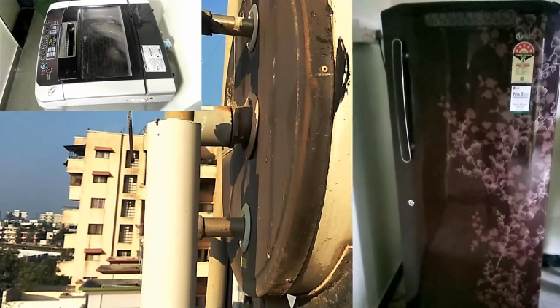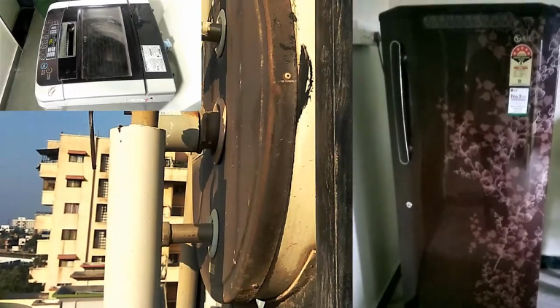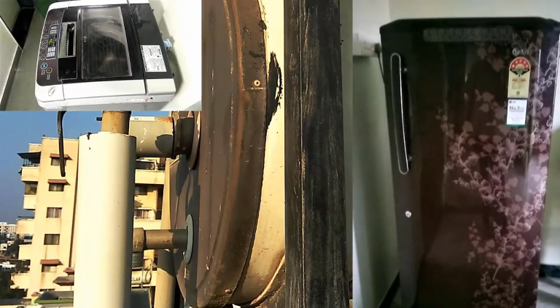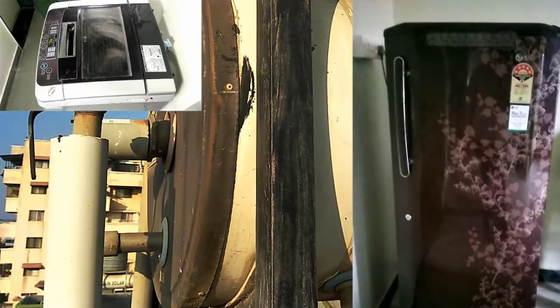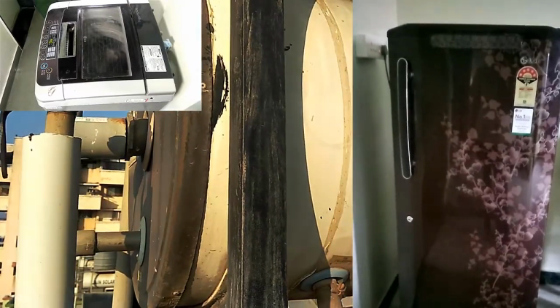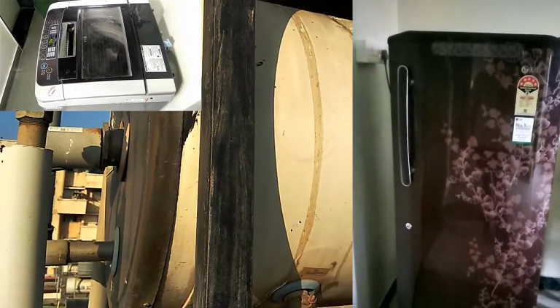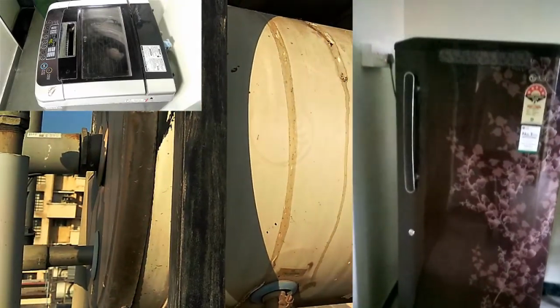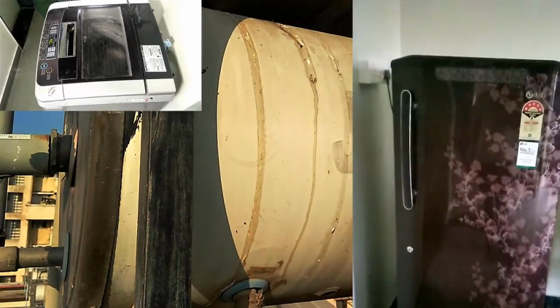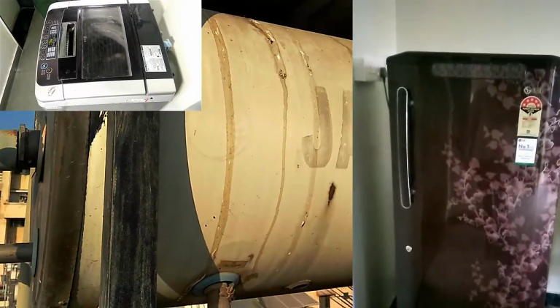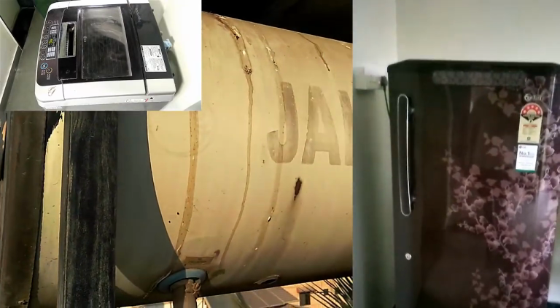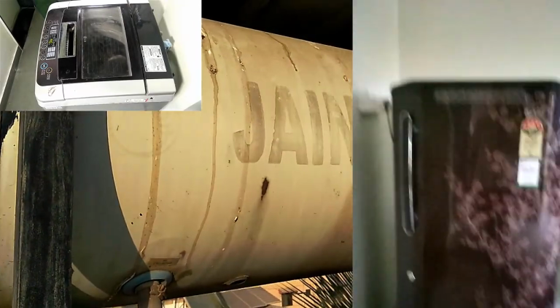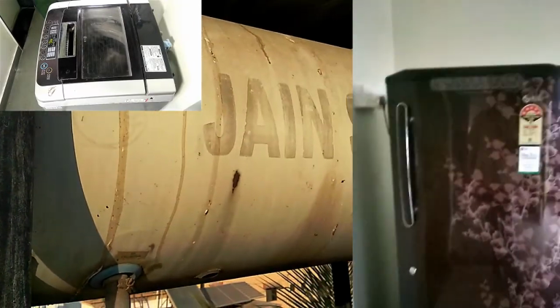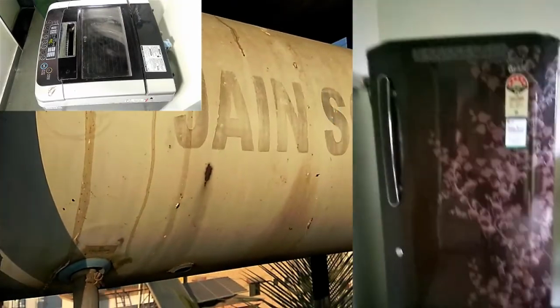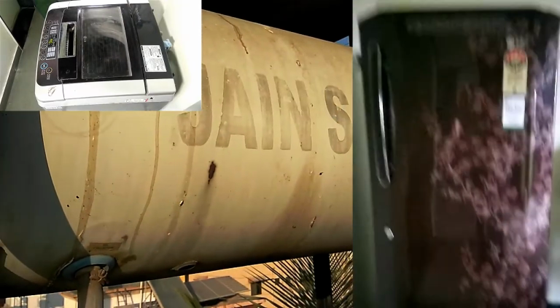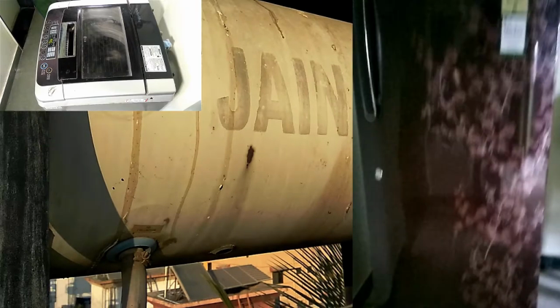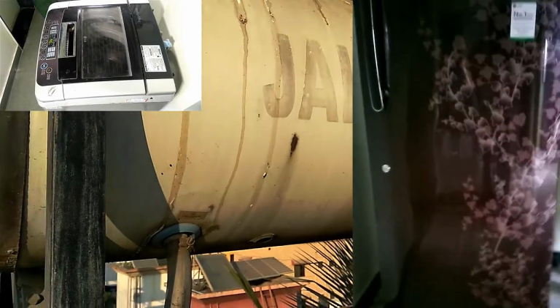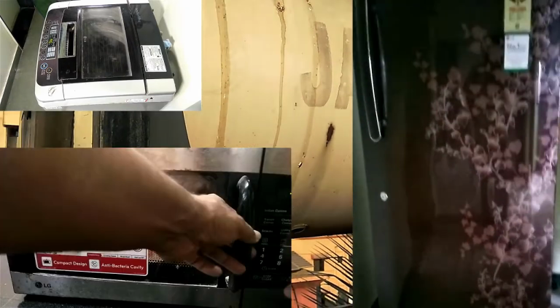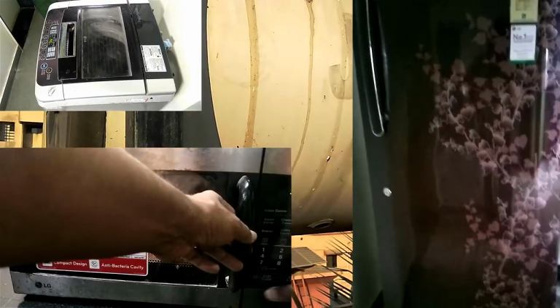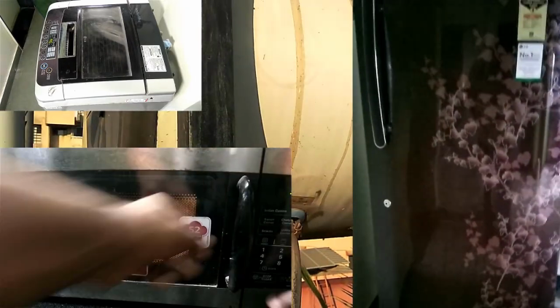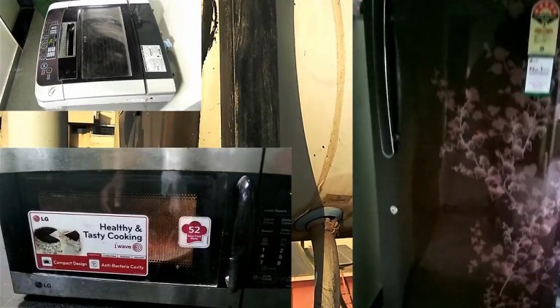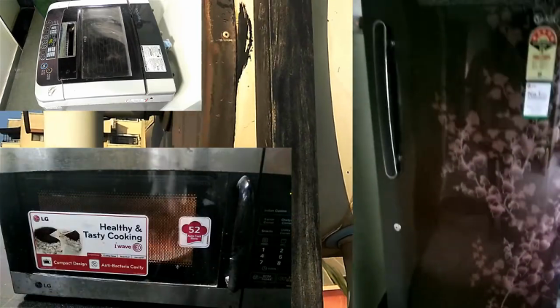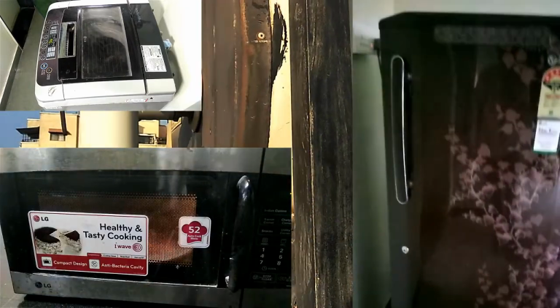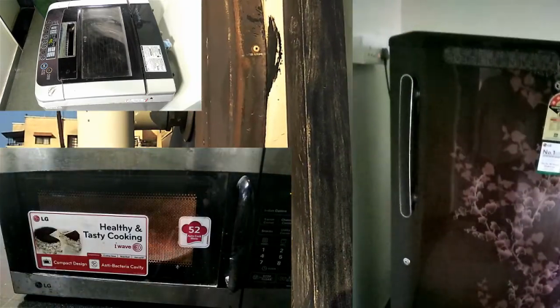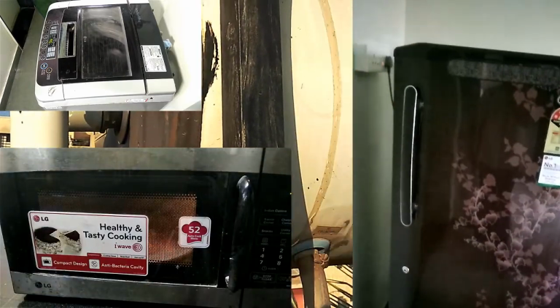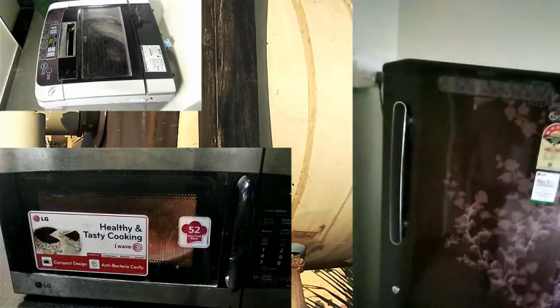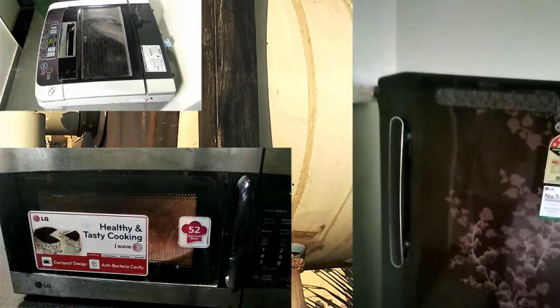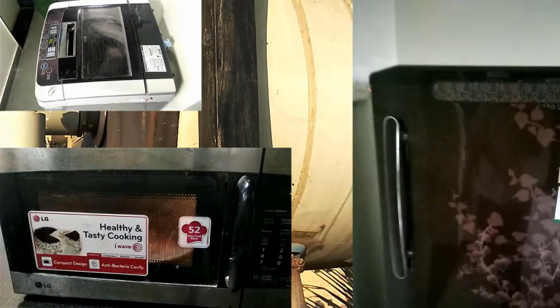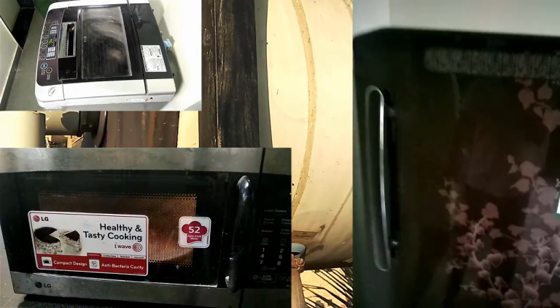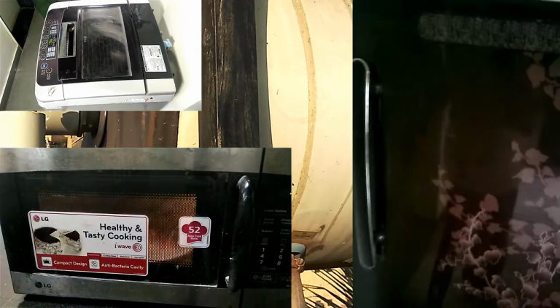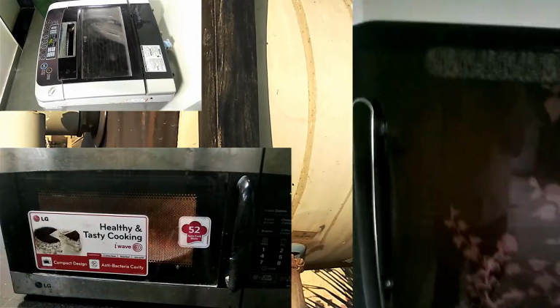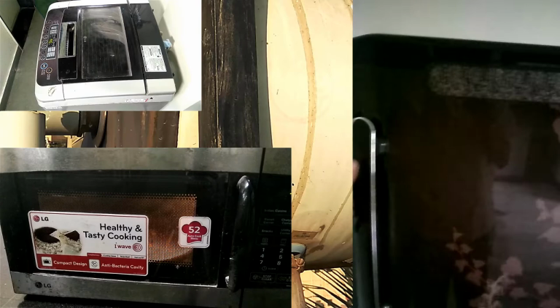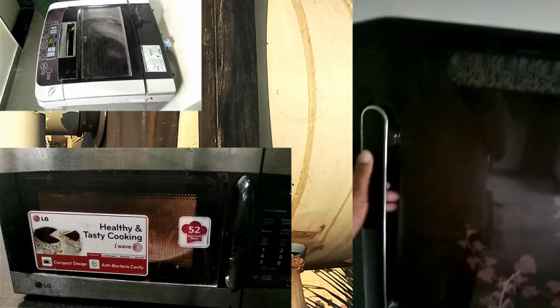We need electricity to light up our homes and also to run appliances such as television, refrigerators, washing machines, microwave ovens, water heaters and so on.